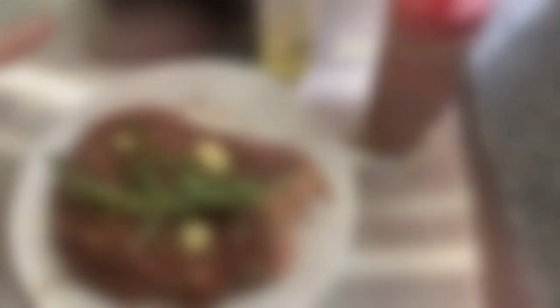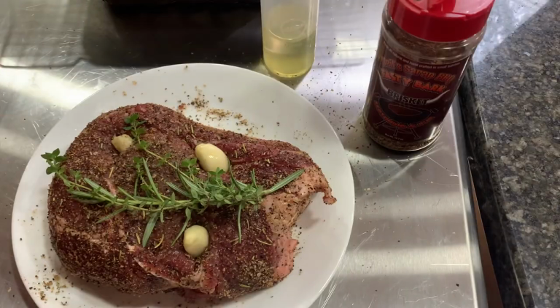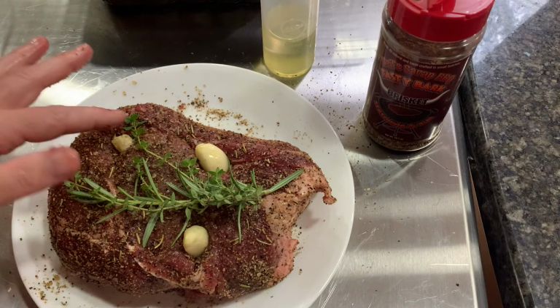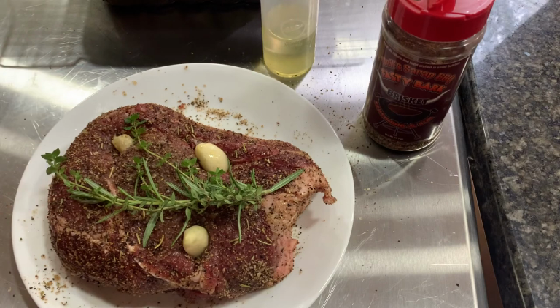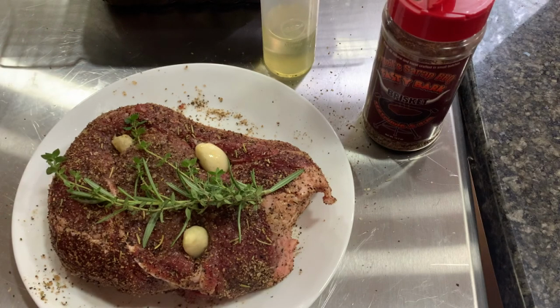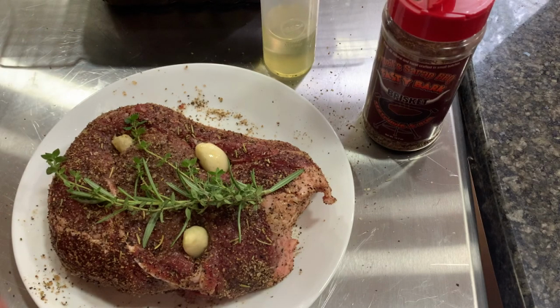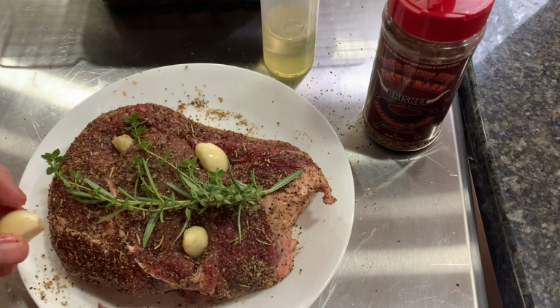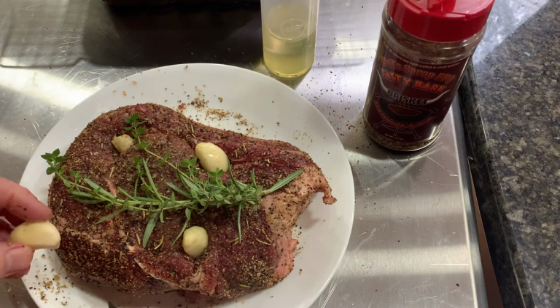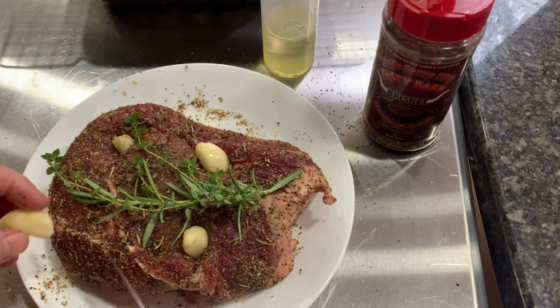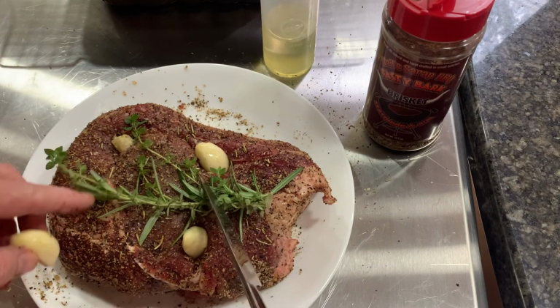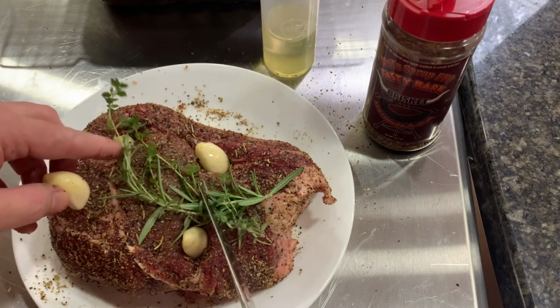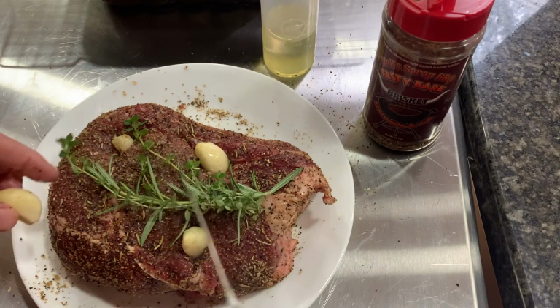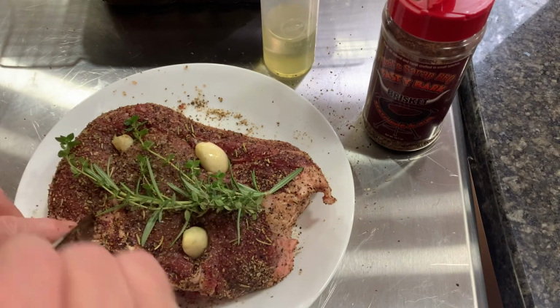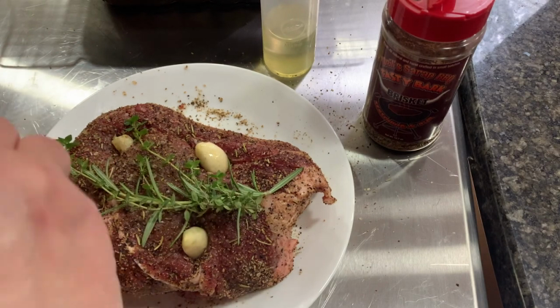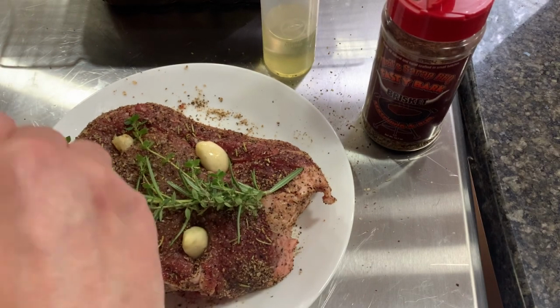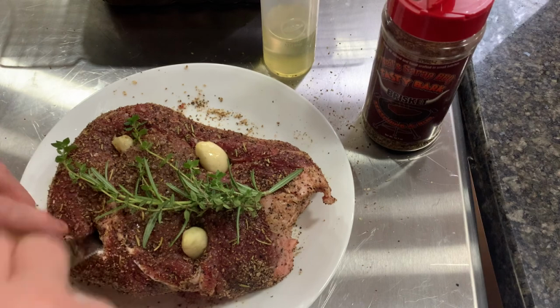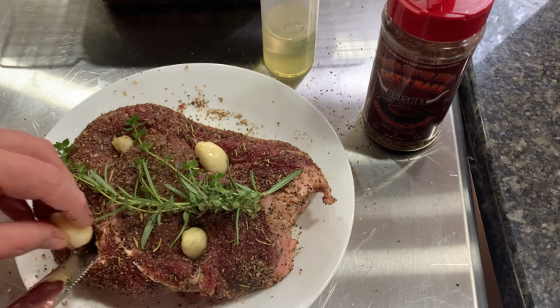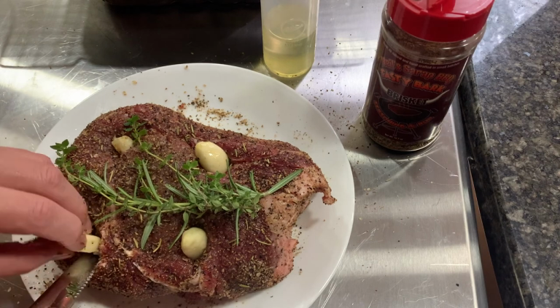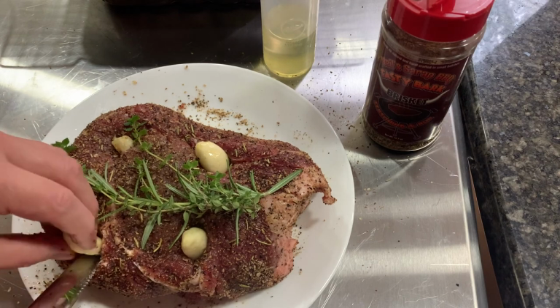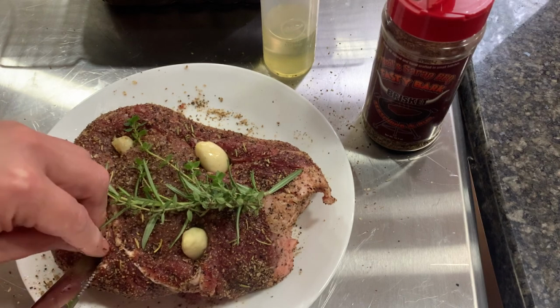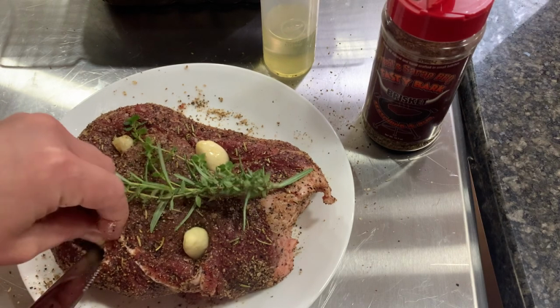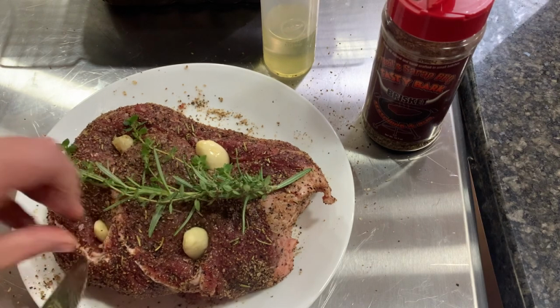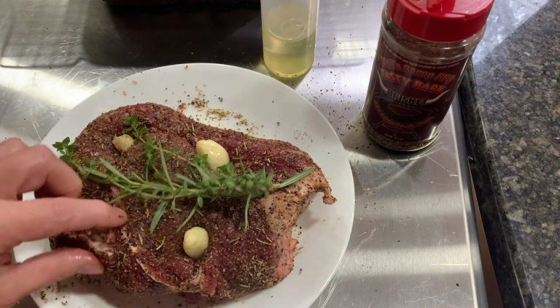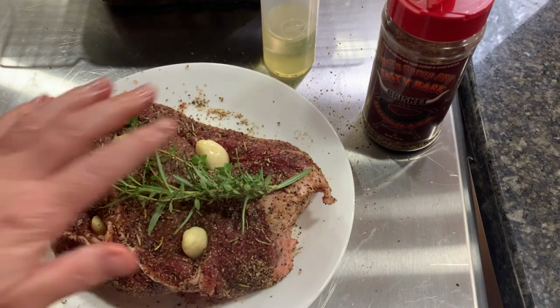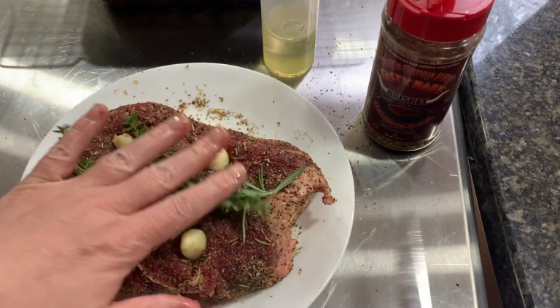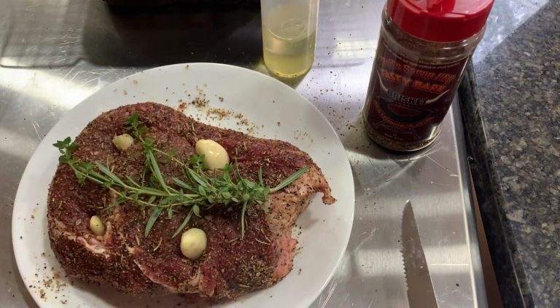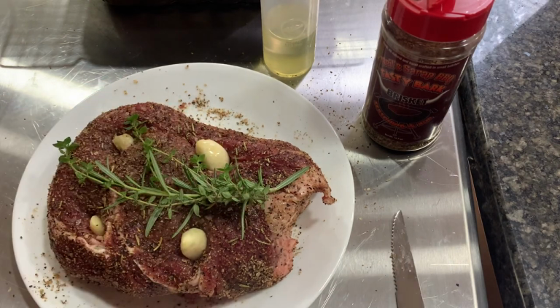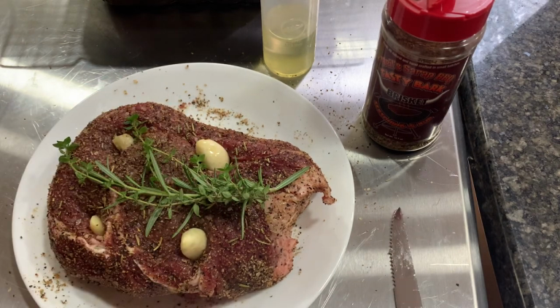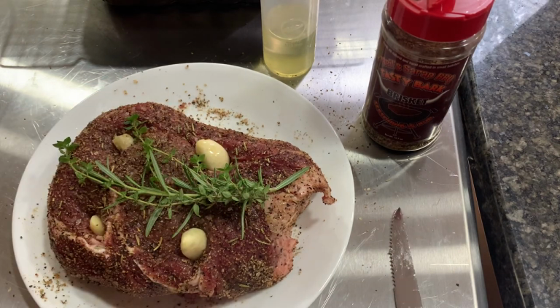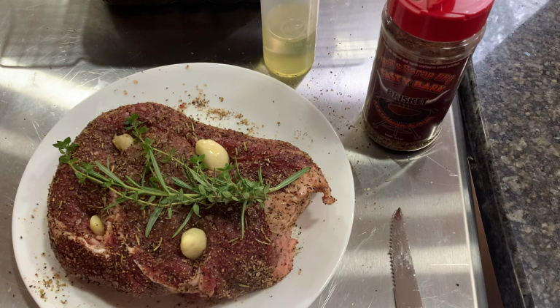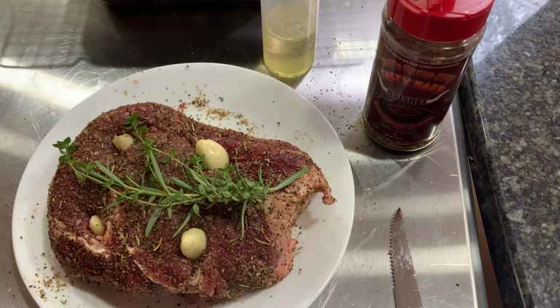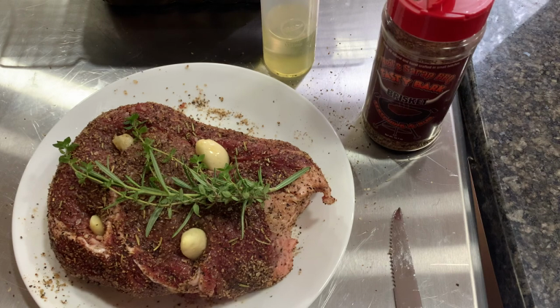That'll look really nice in my photo when I'm done. It's kind of off isn't it? Maybe one over here. There we go. So my roast is ready.